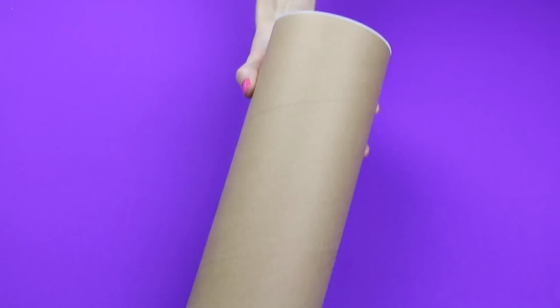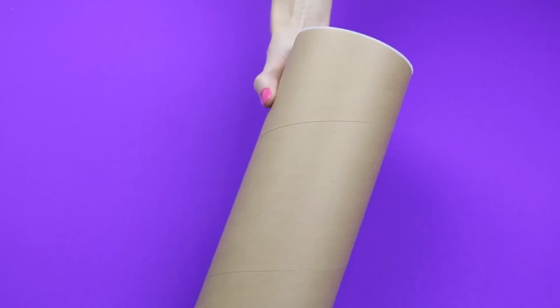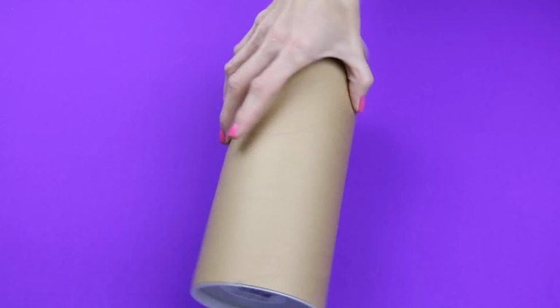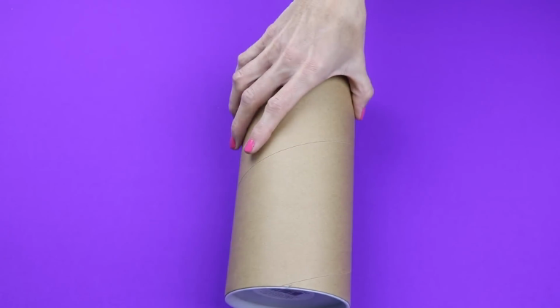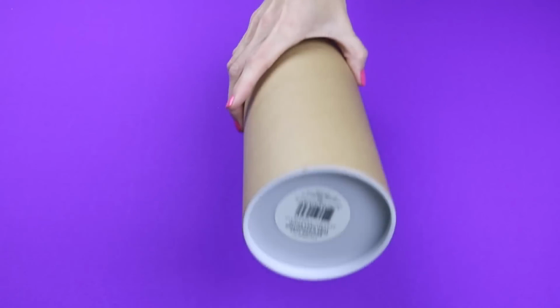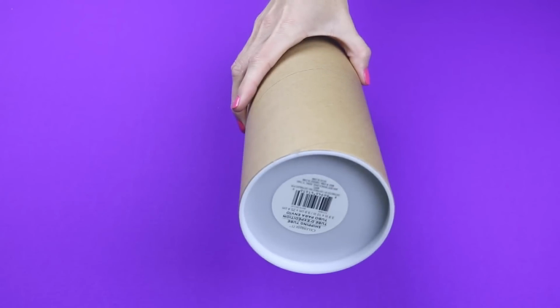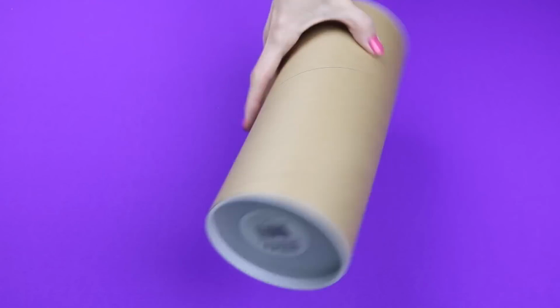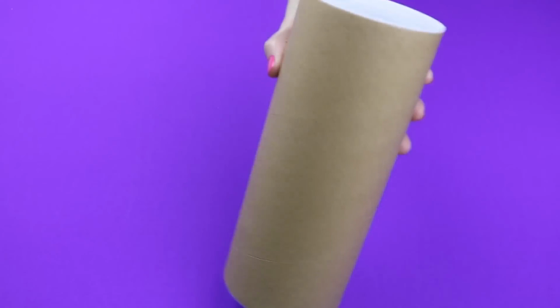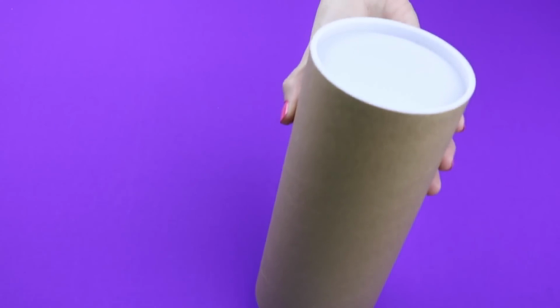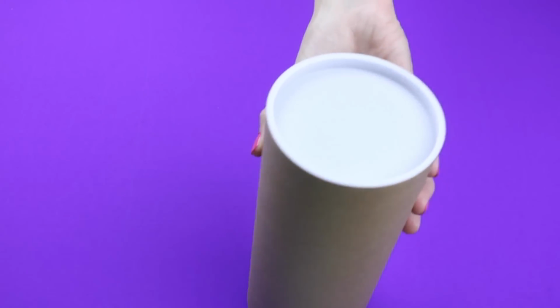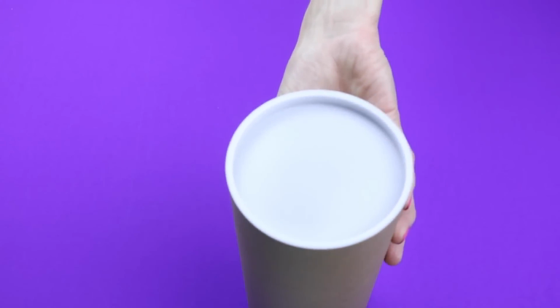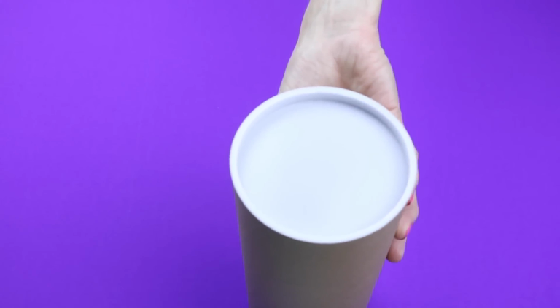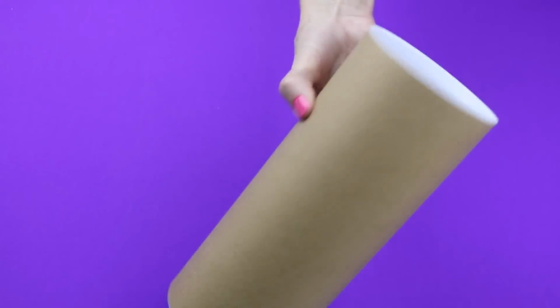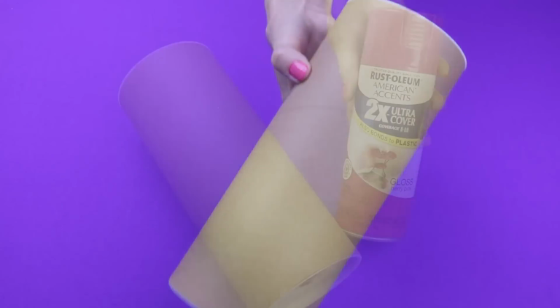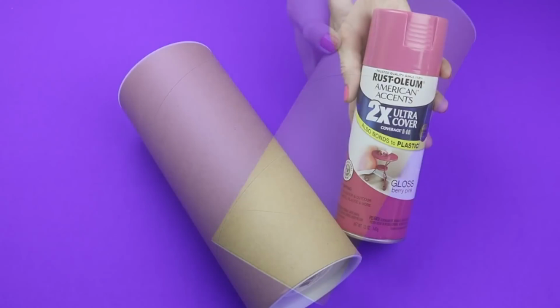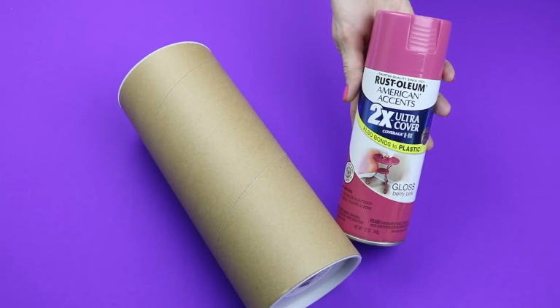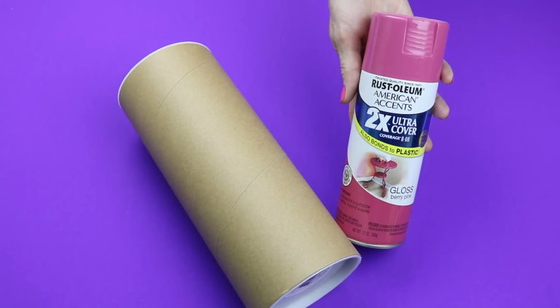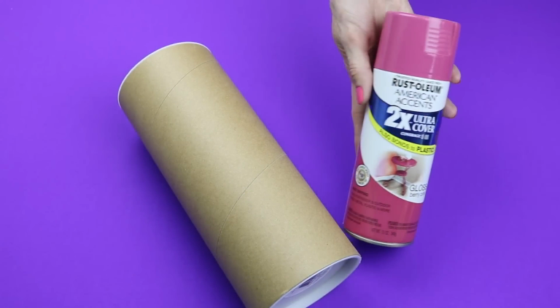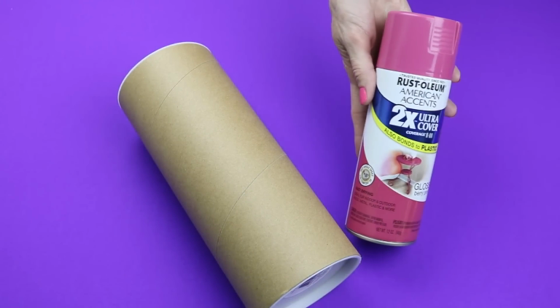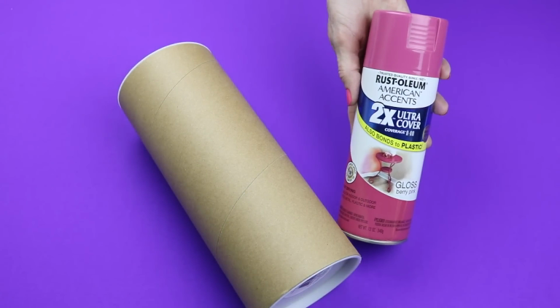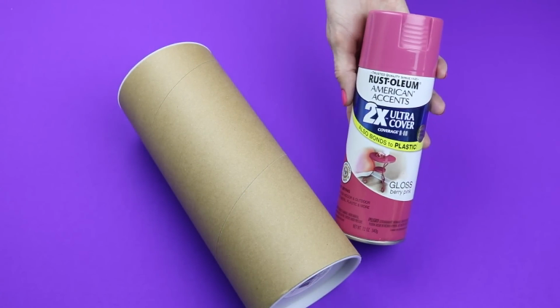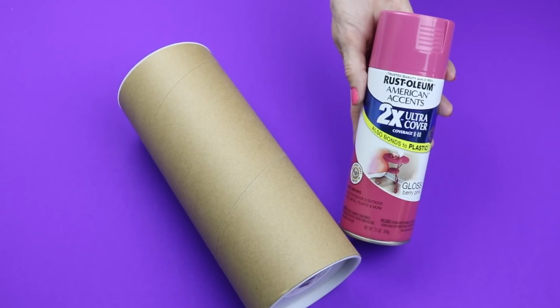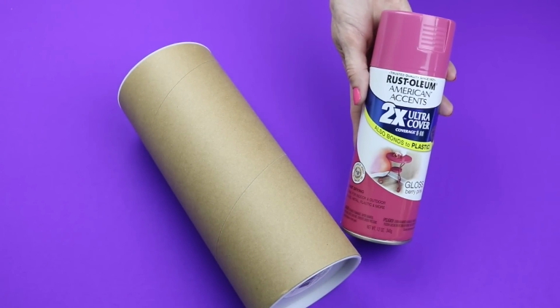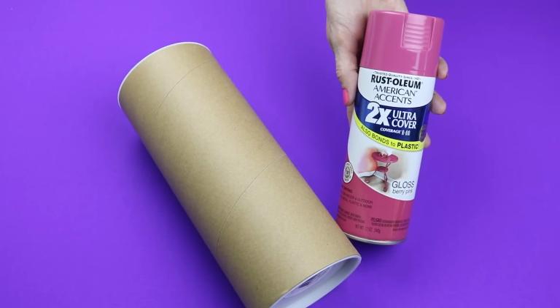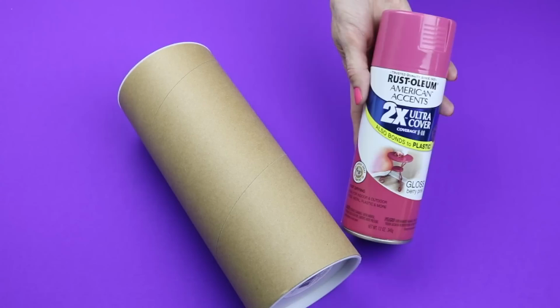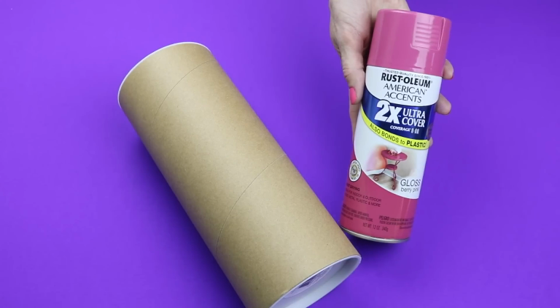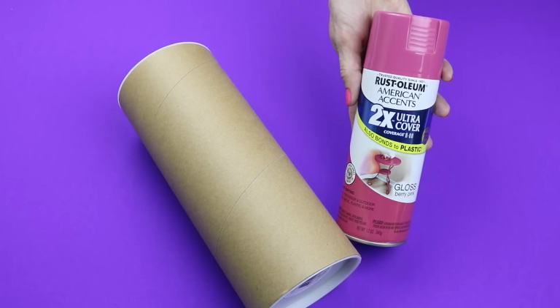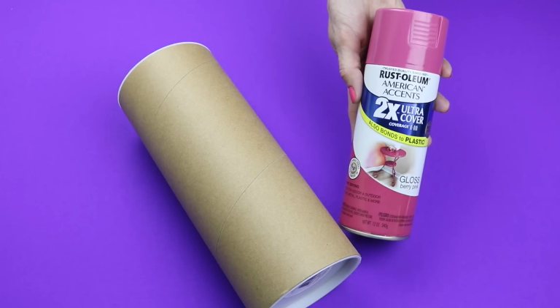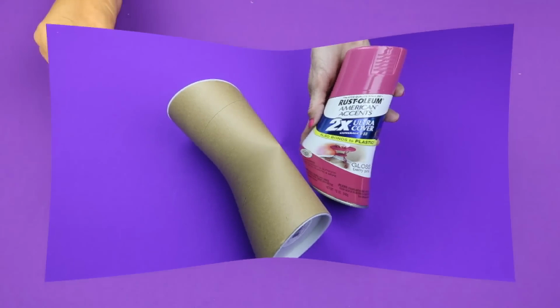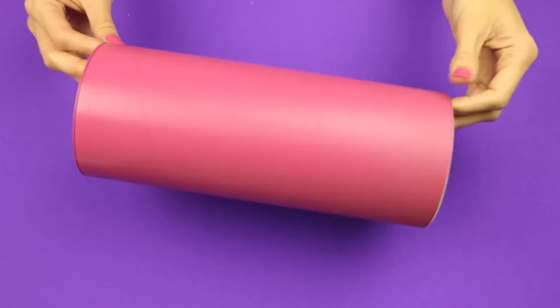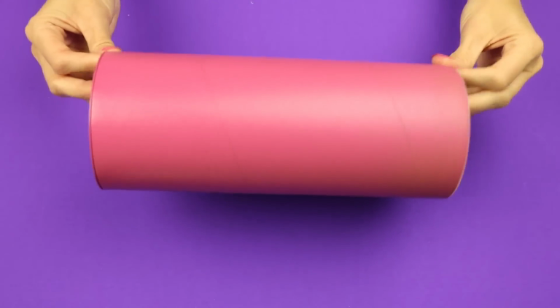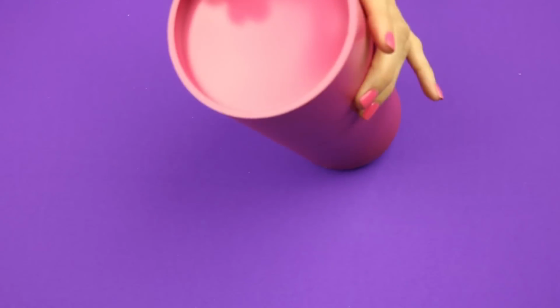To get started, you will need a mailing tube like this one. It's 3.9 inches by 10 inches — I found it at Michaels. I then spray painted it this gloss berry pink color, and here is how it turned out after I spray painted it.